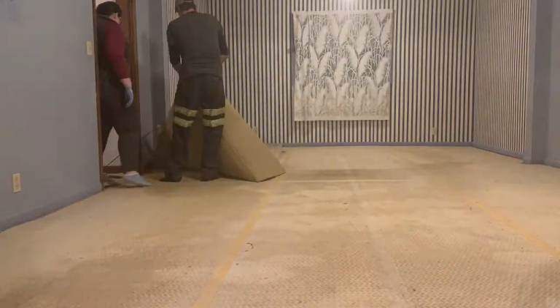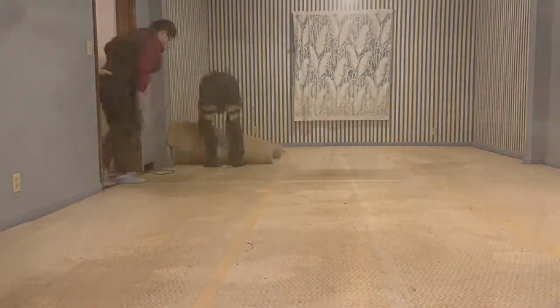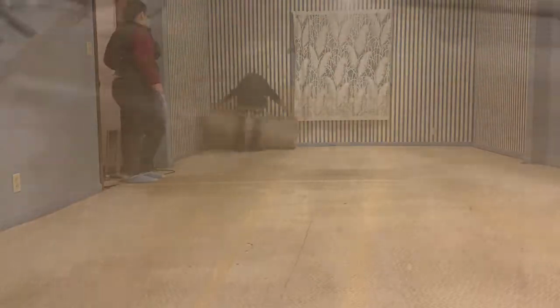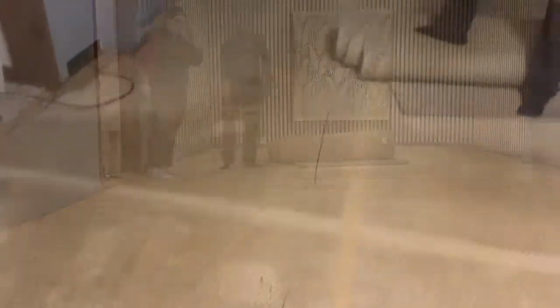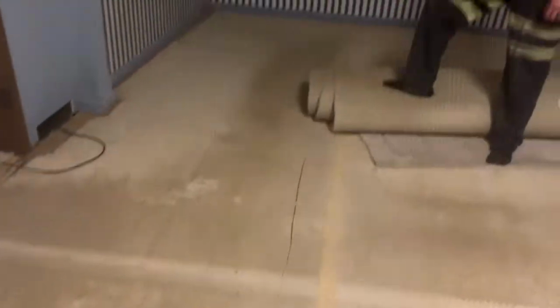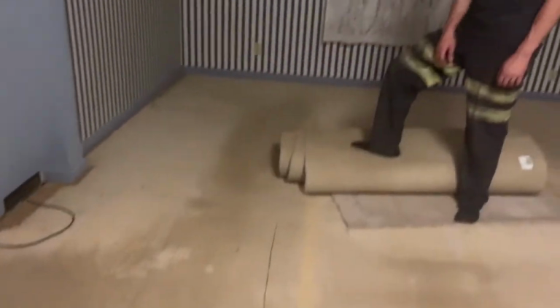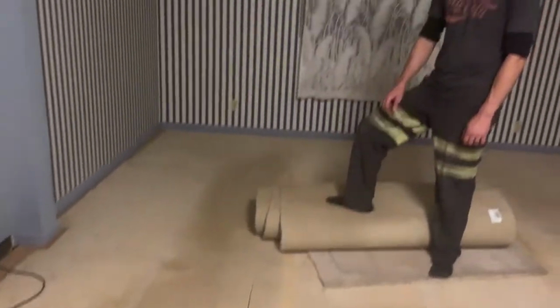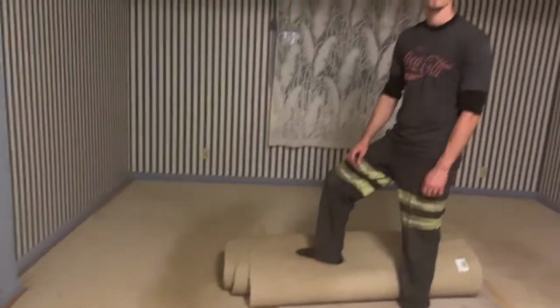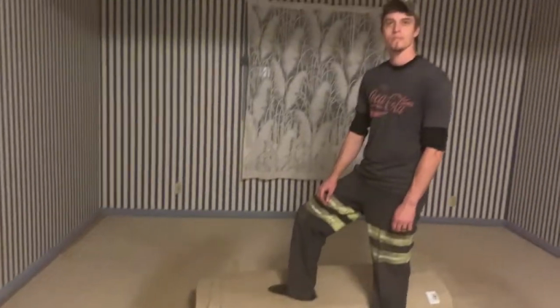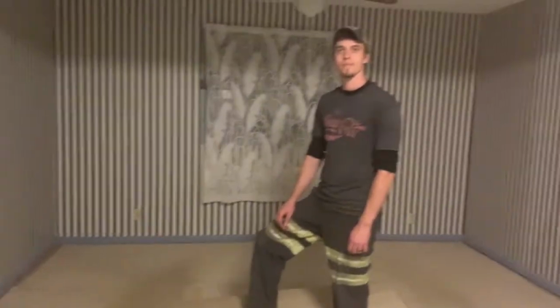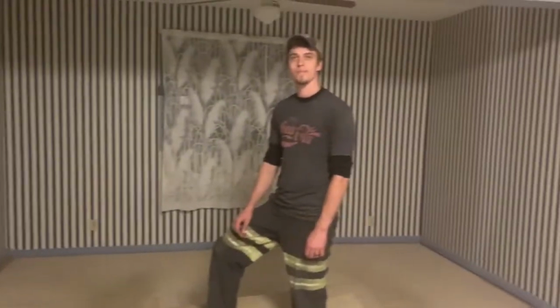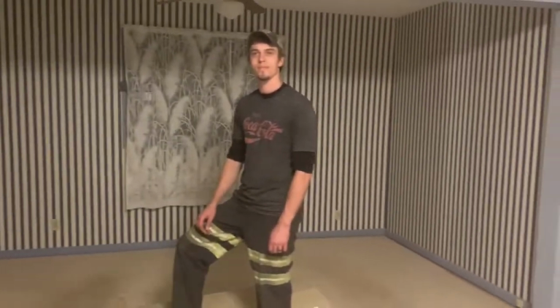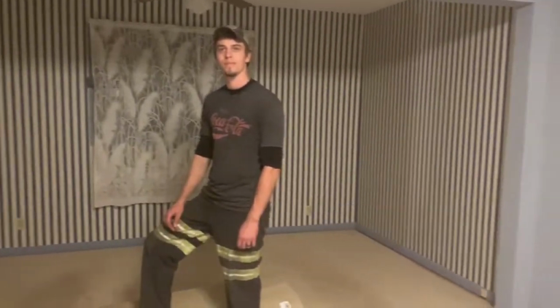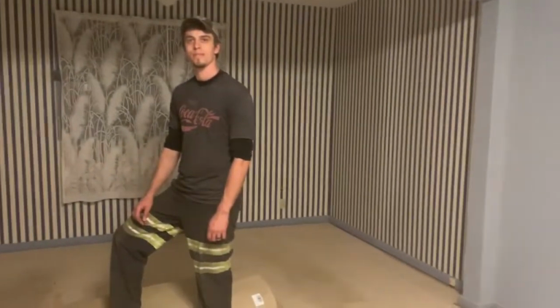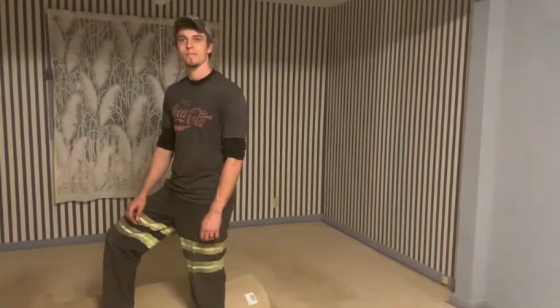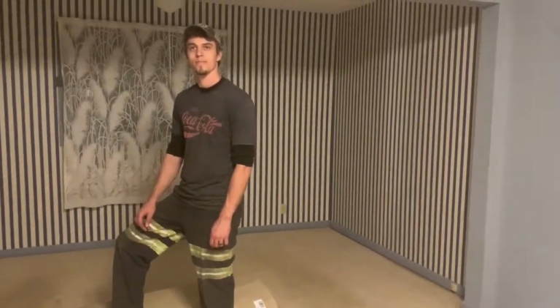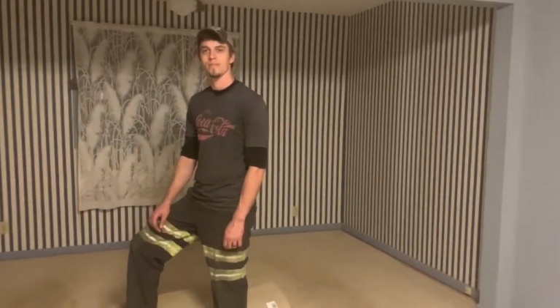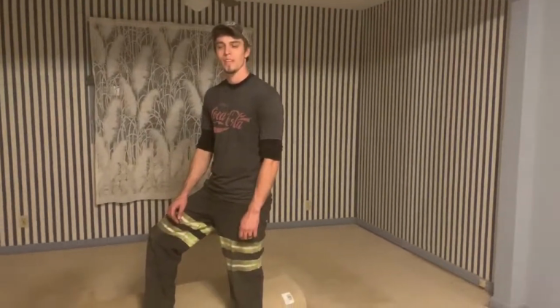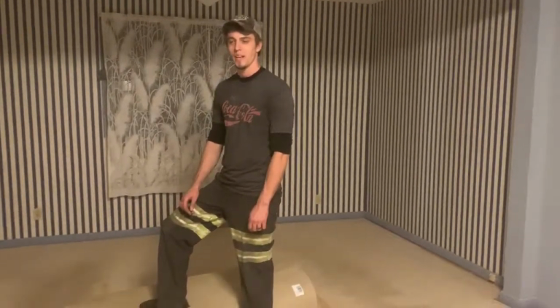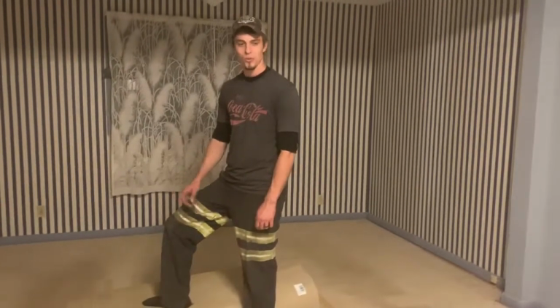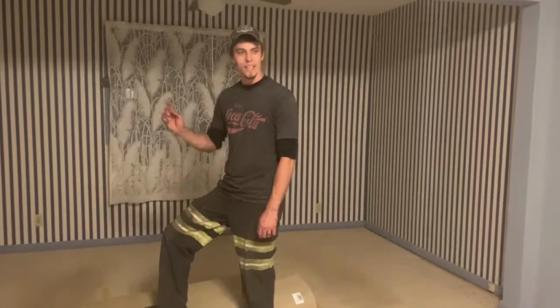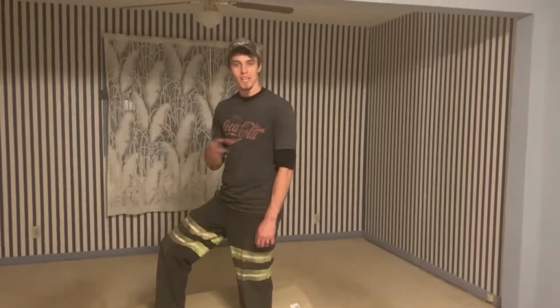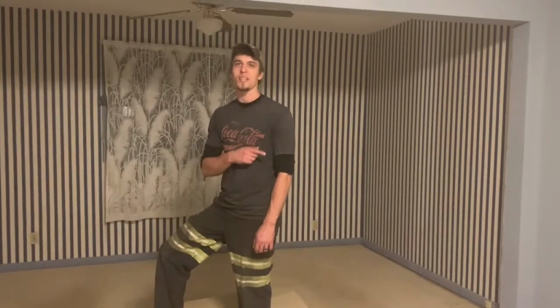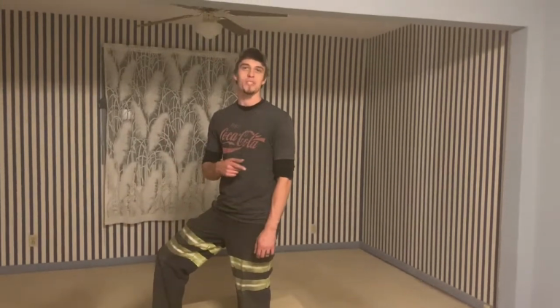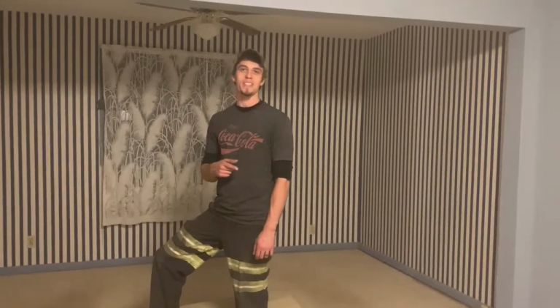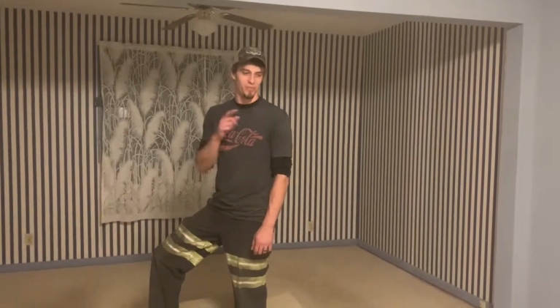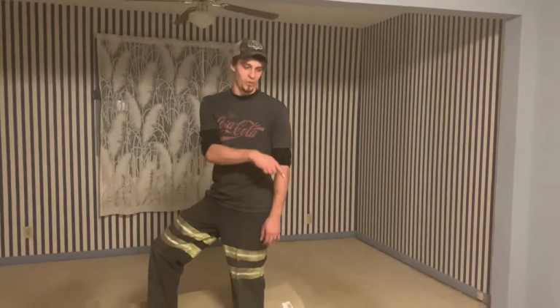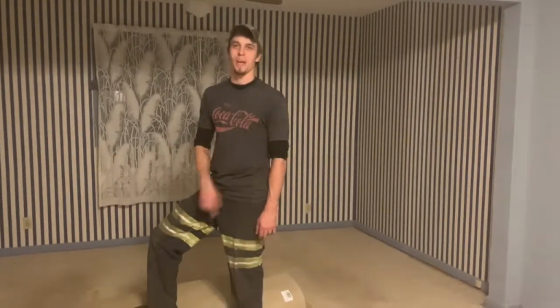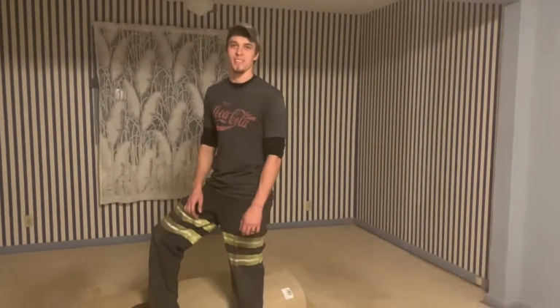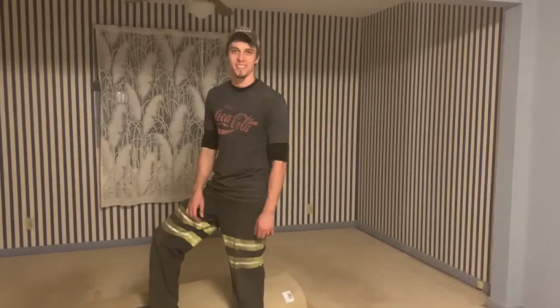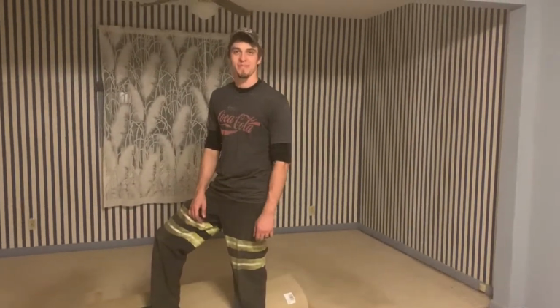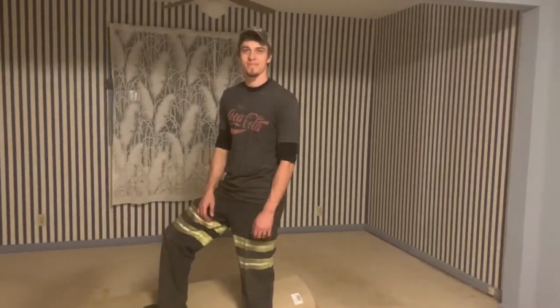All the carpet has now been torn up out of the guest bedroom. Xavier, what's our next step? Now we do exactly the same thing we just did but with the foam pad underneath. Okay, let's get to it!